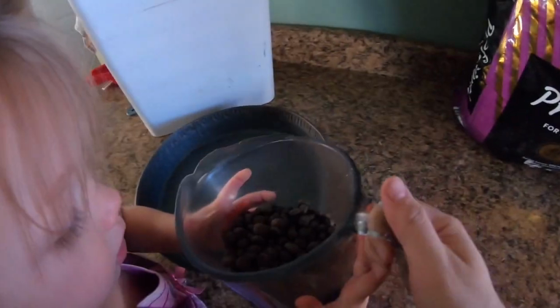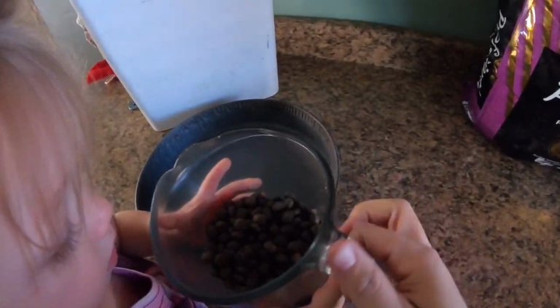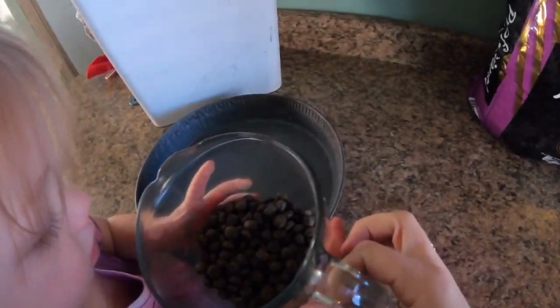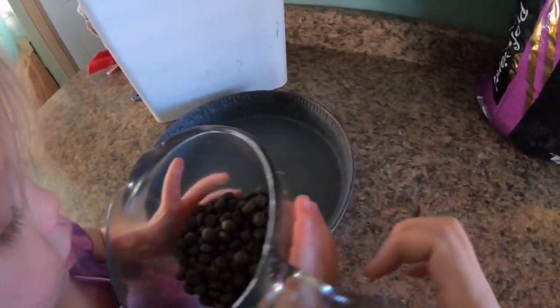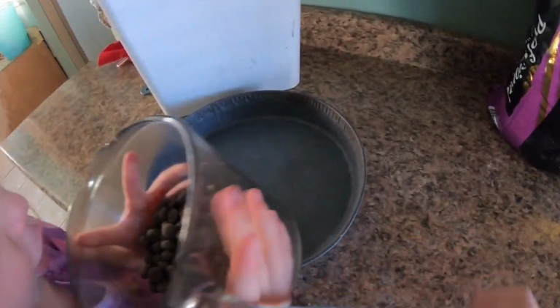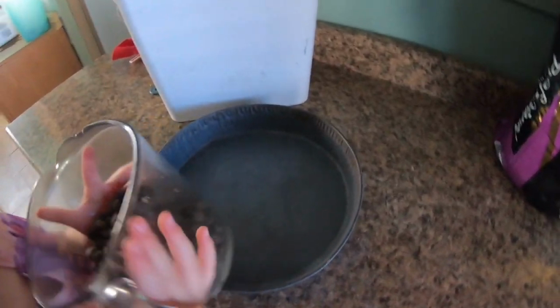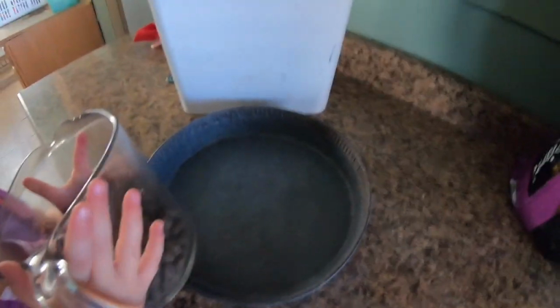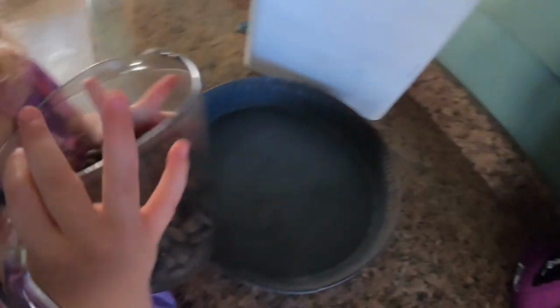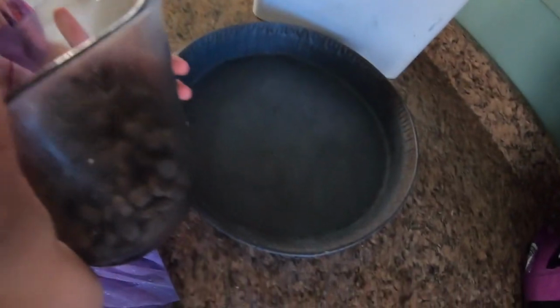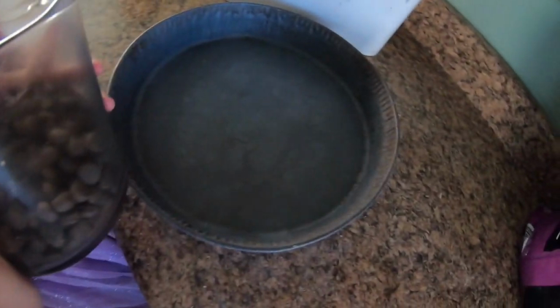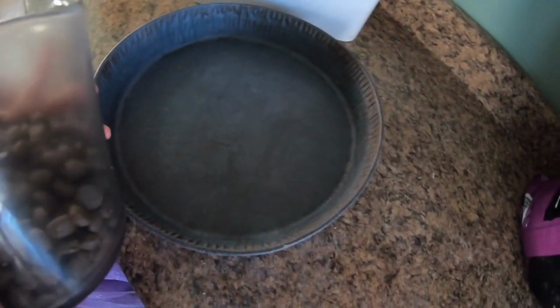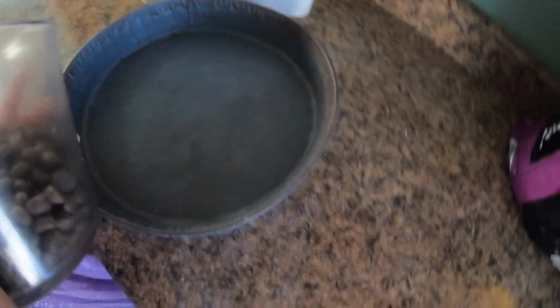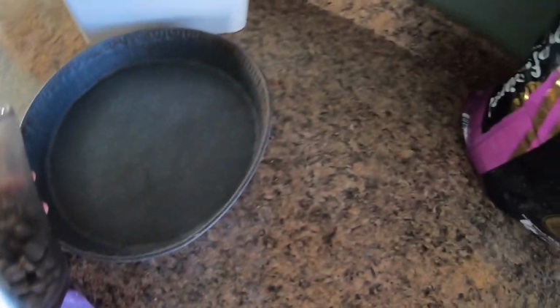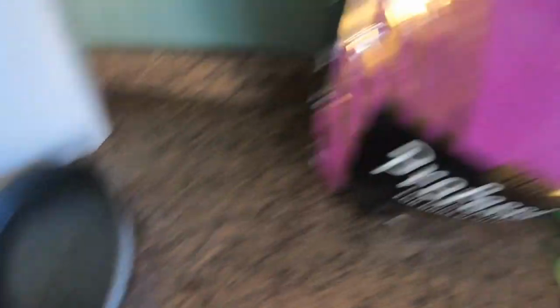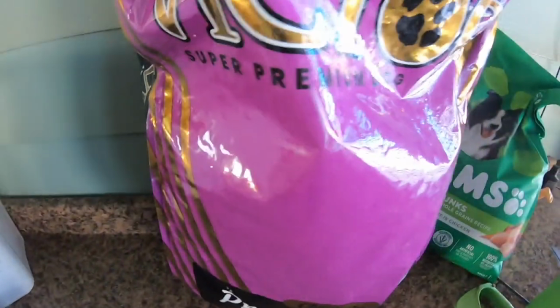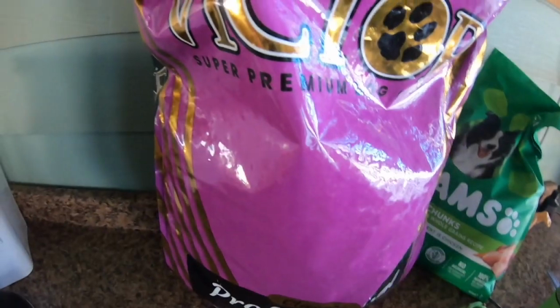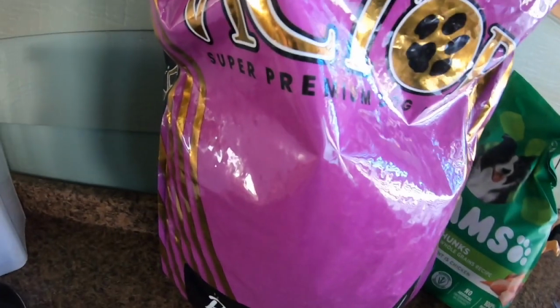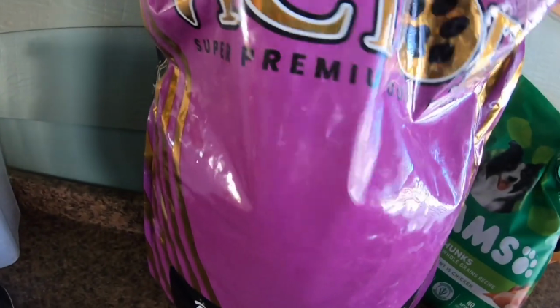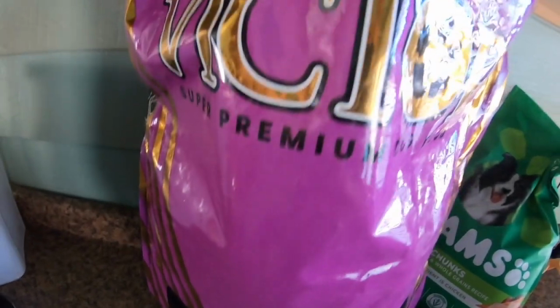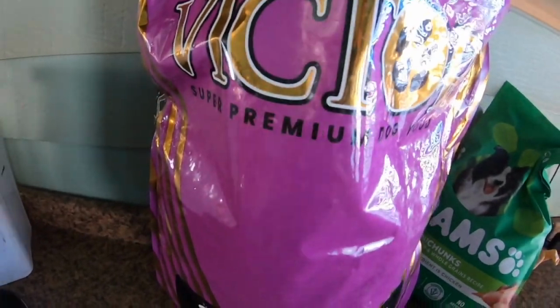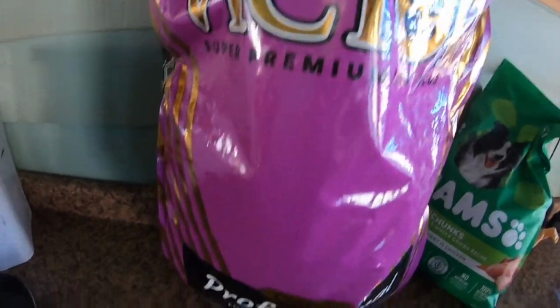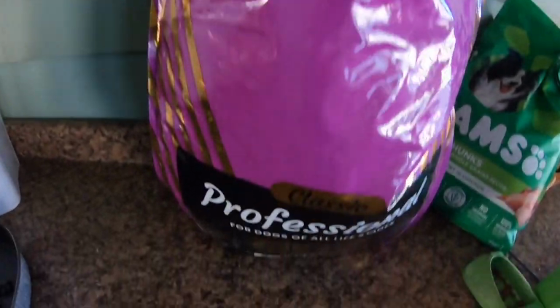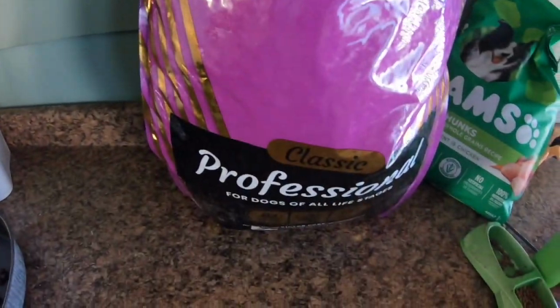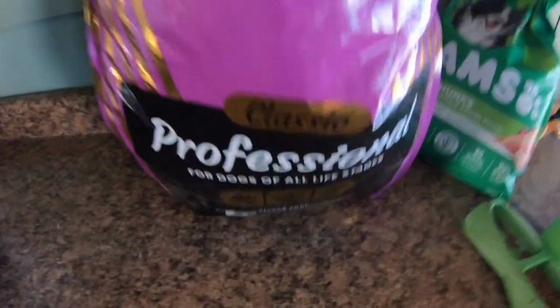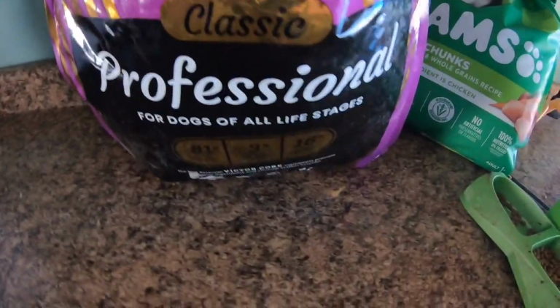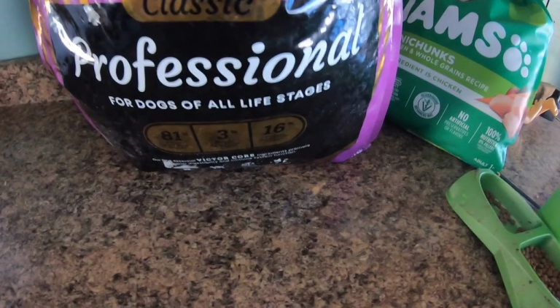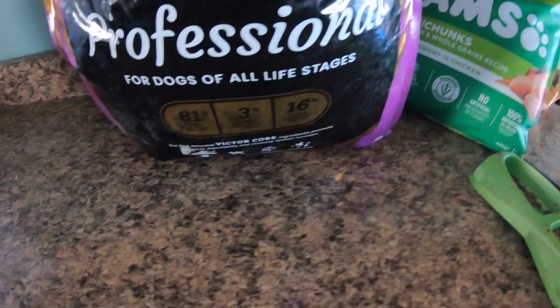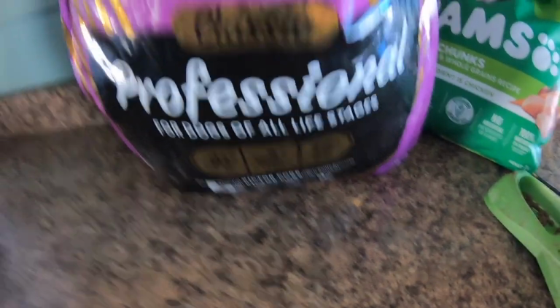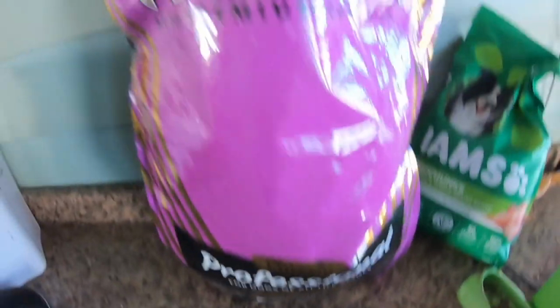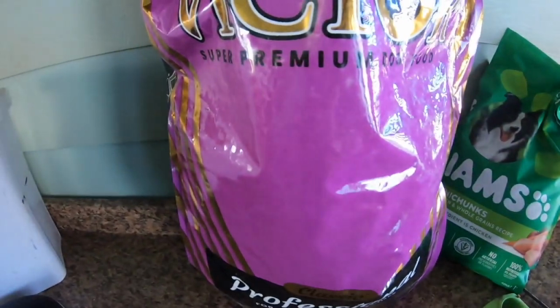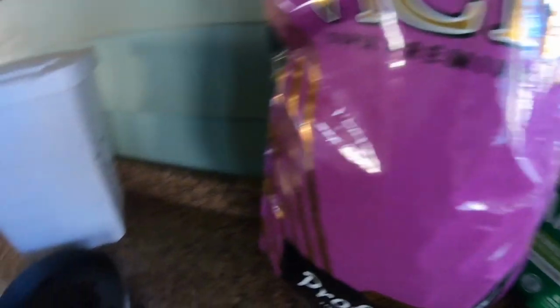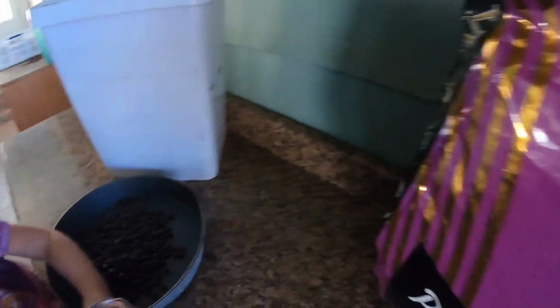Go ahead and pour it in — it's green, kind of a different color. We're trying this new Victor brand, it's supposed to be a premium dog food.